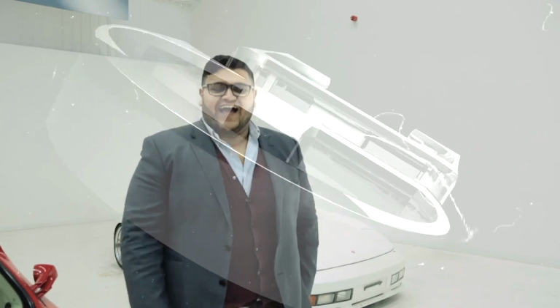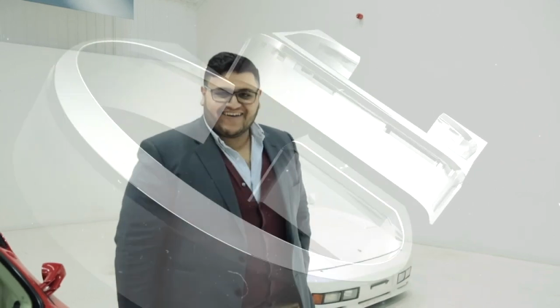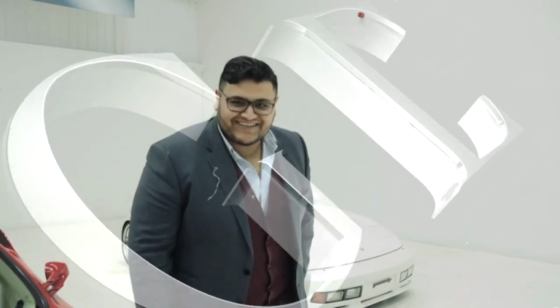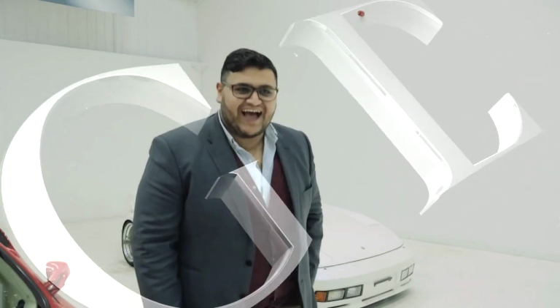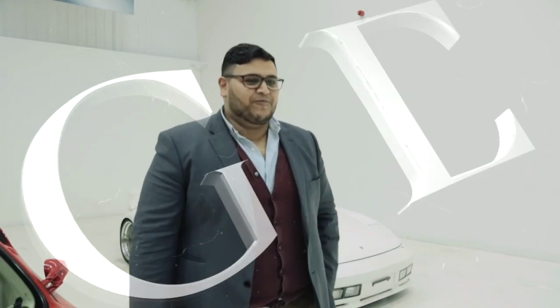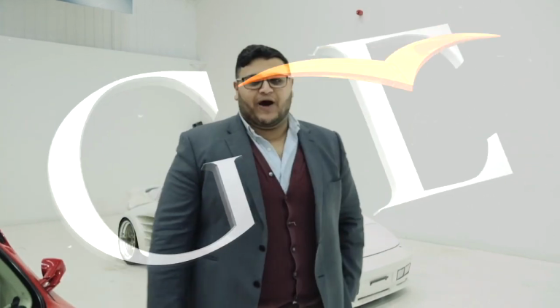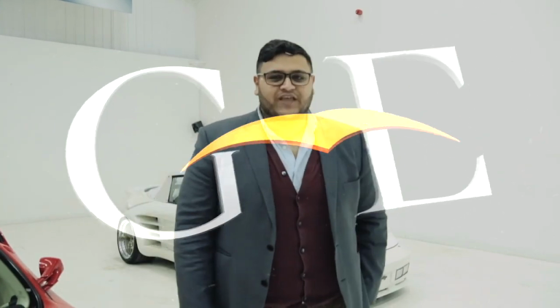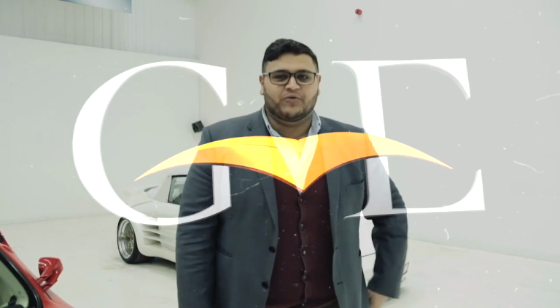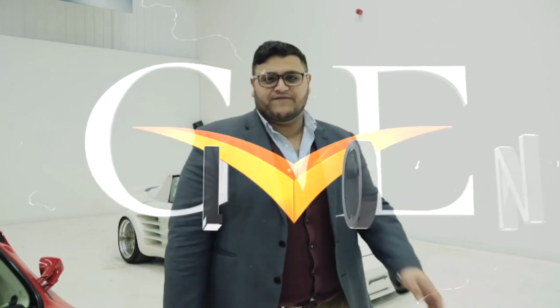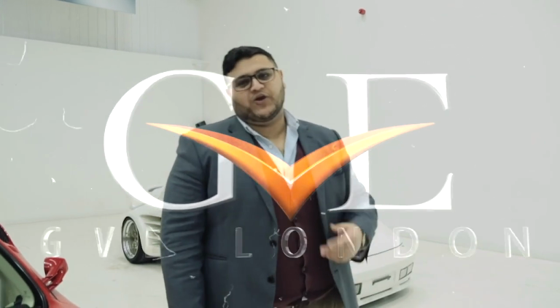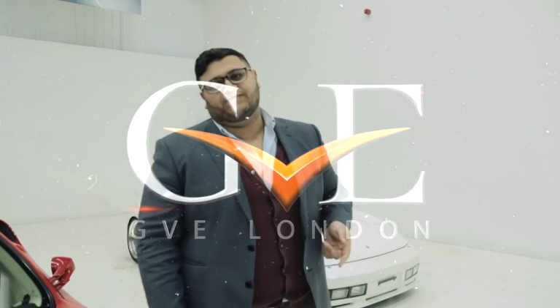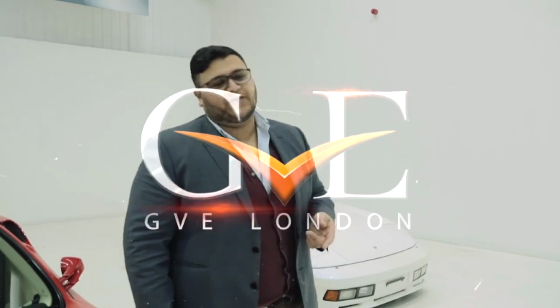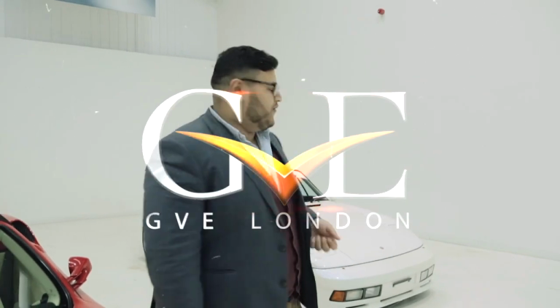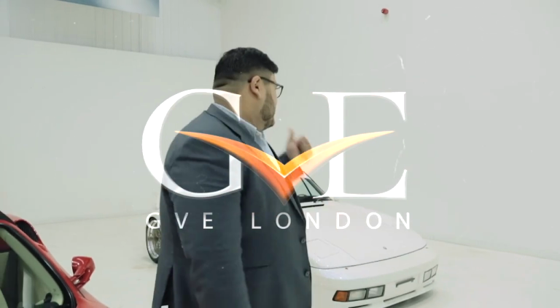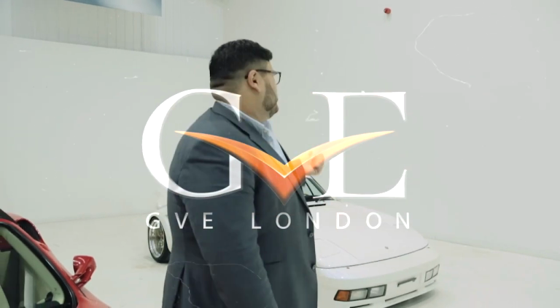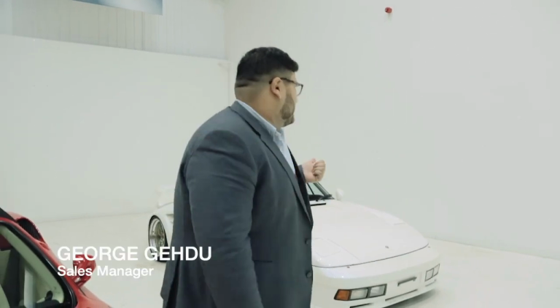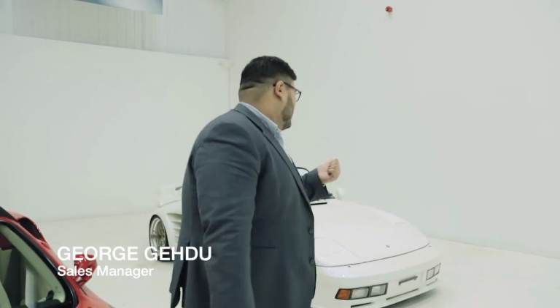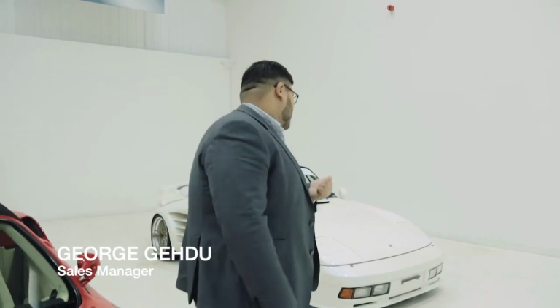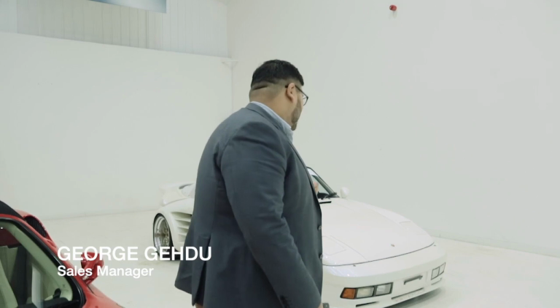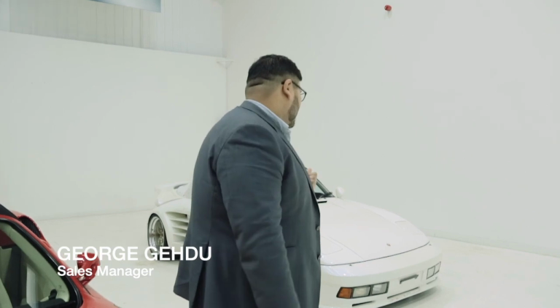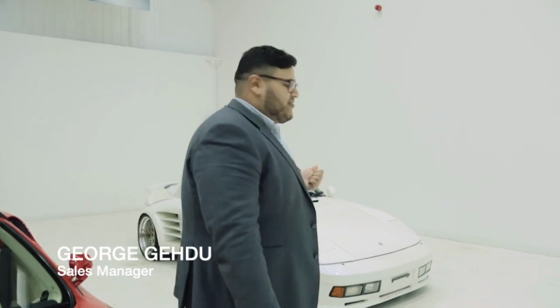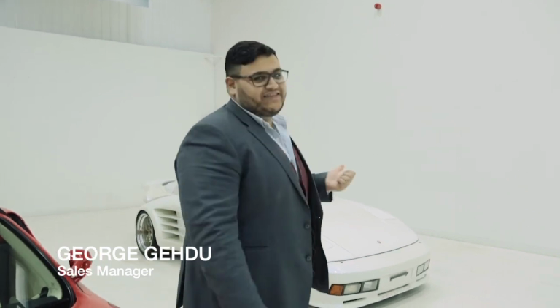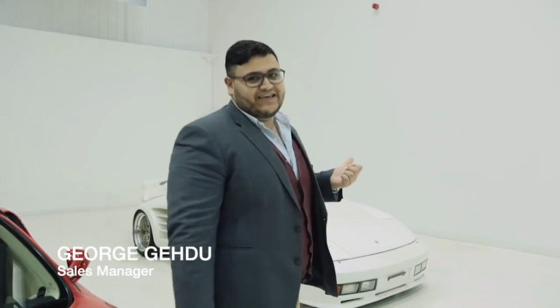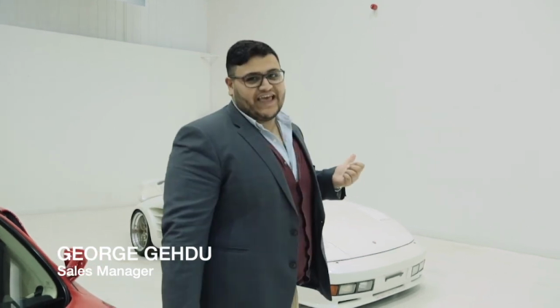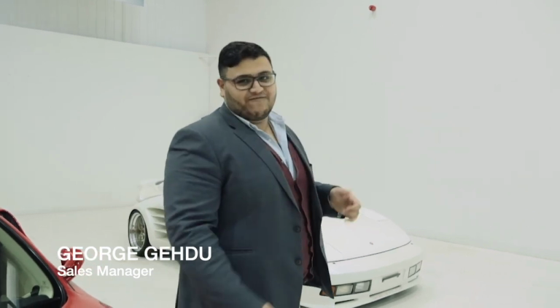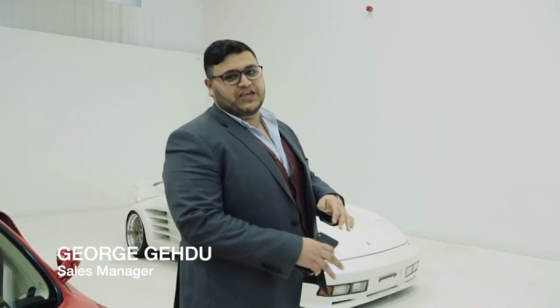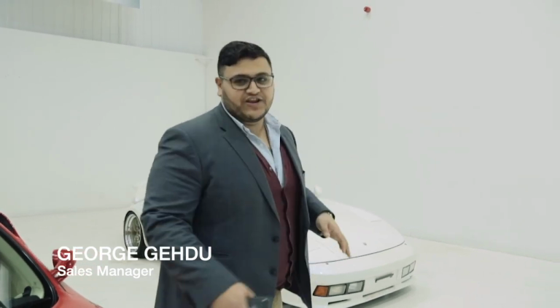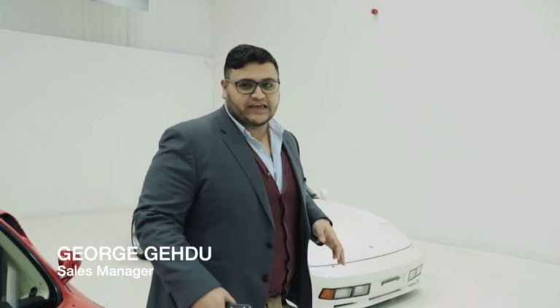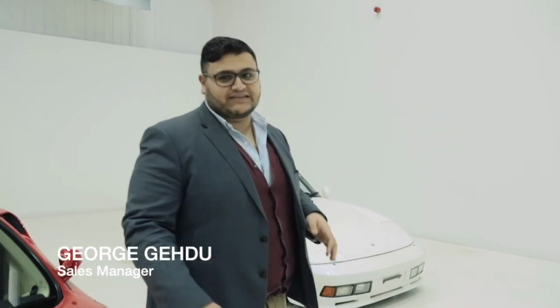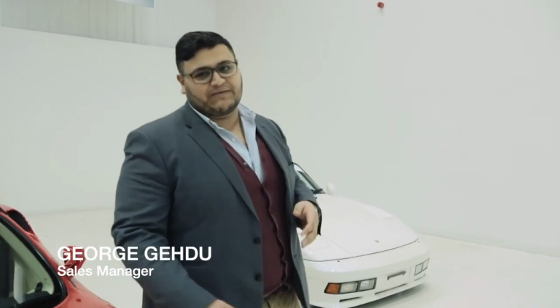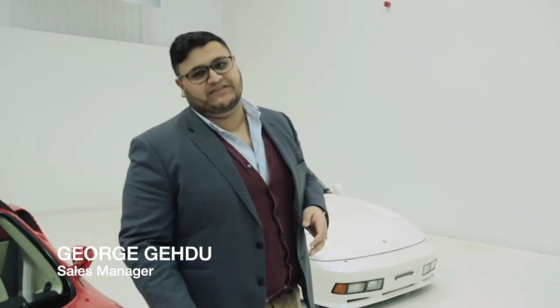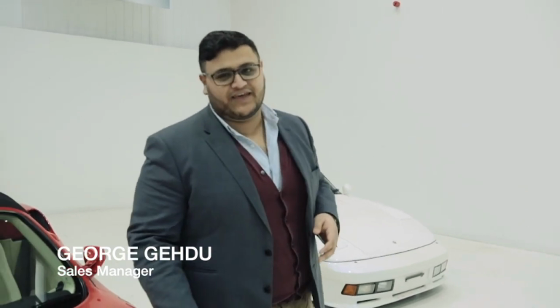Hi guys, I hope you're well. I thought we'd do a very quick video of the Porsche 911 Gumballa. This is a very unique and stunning piece of kit.